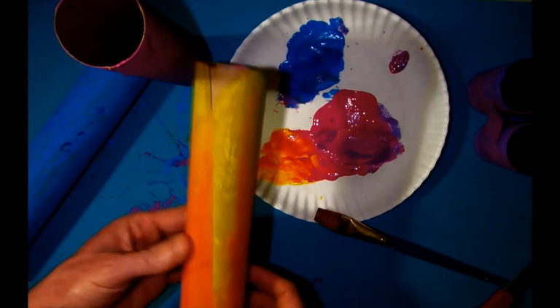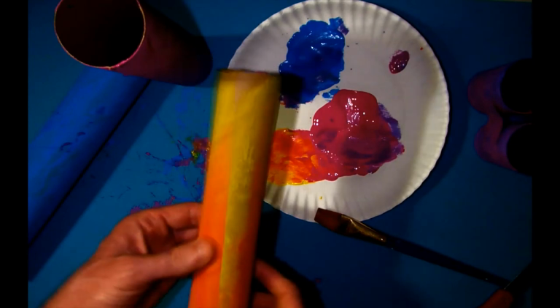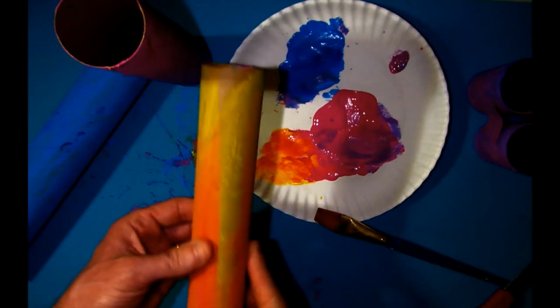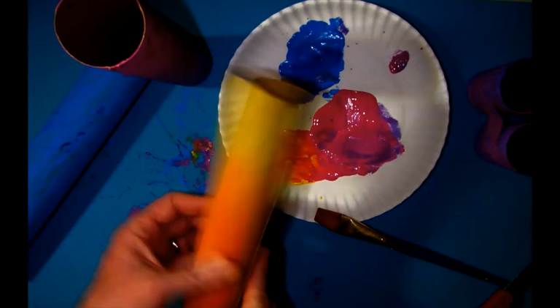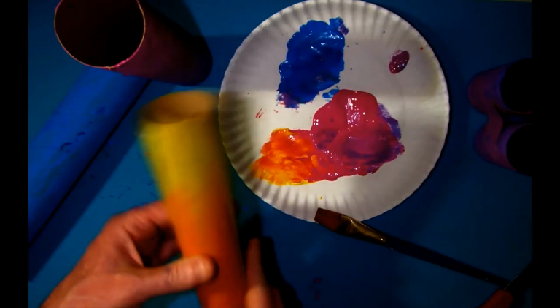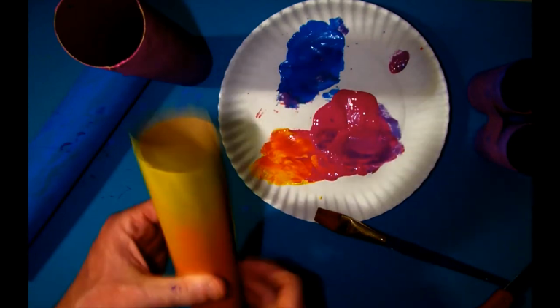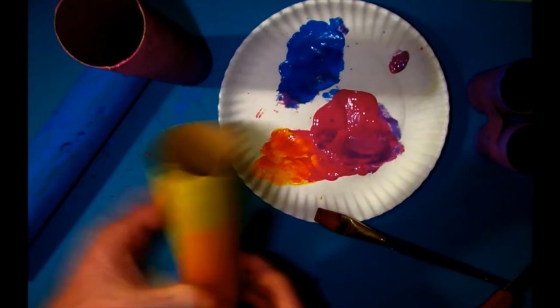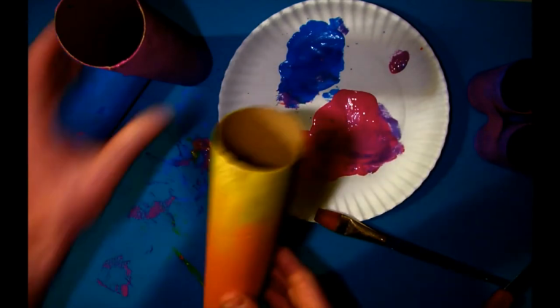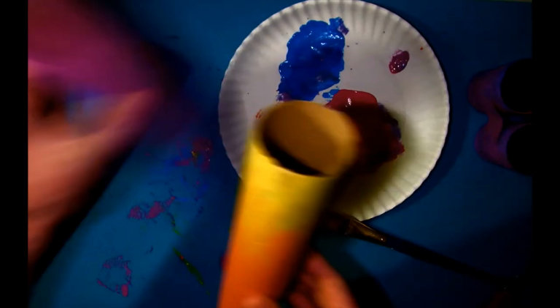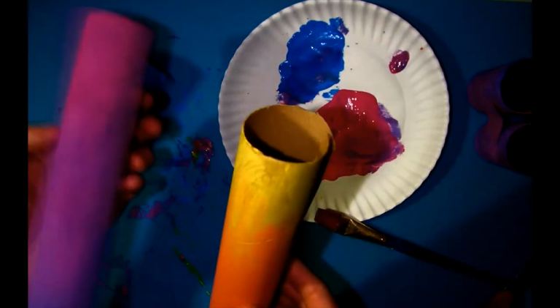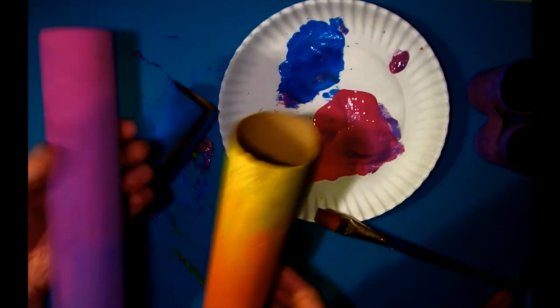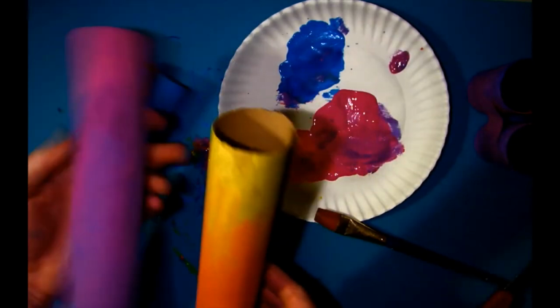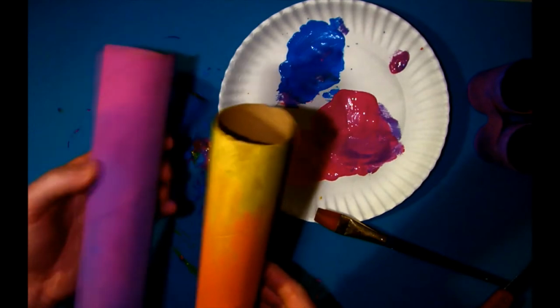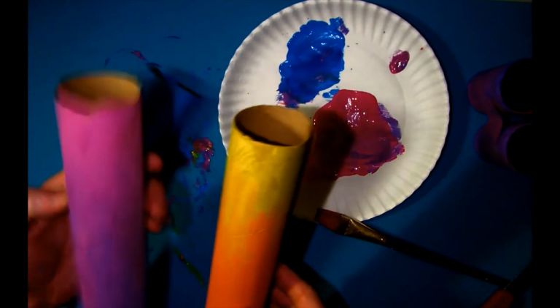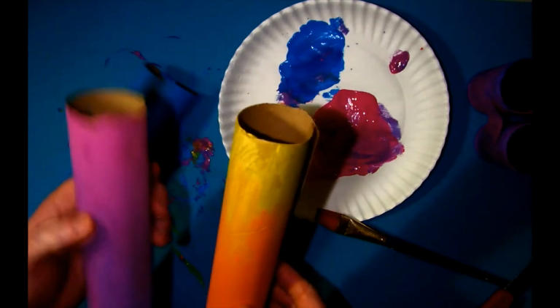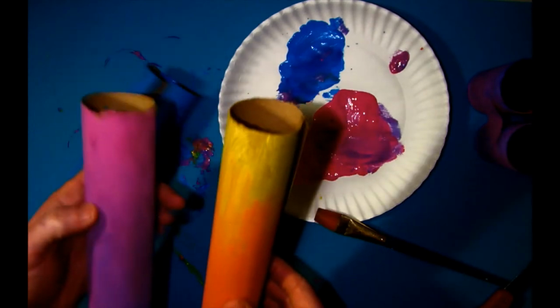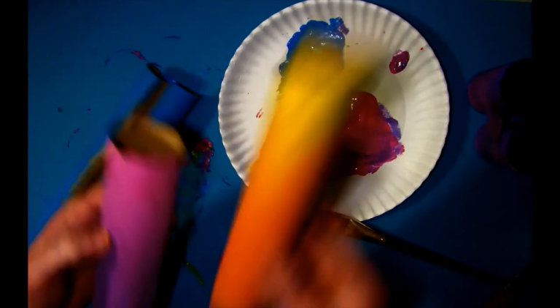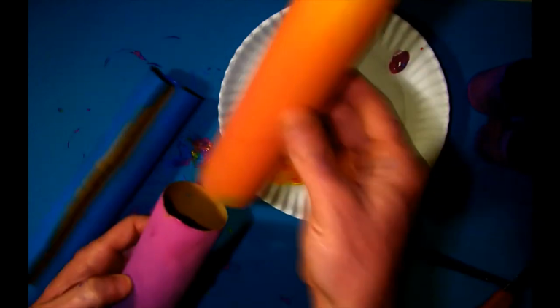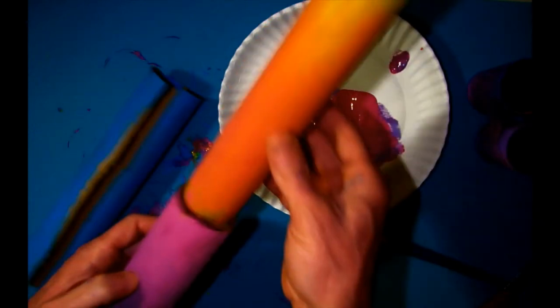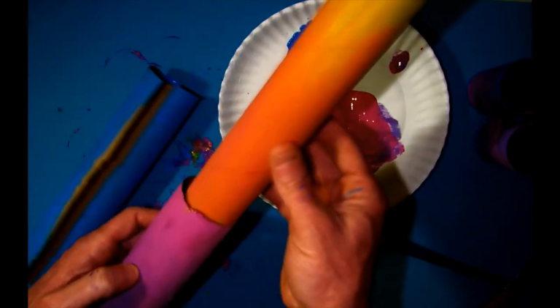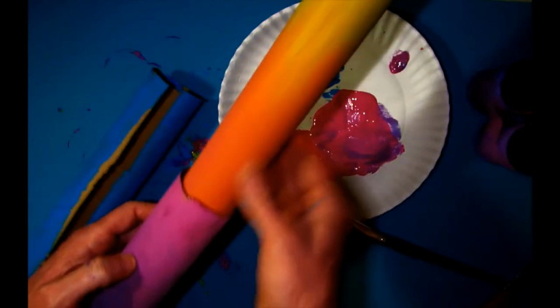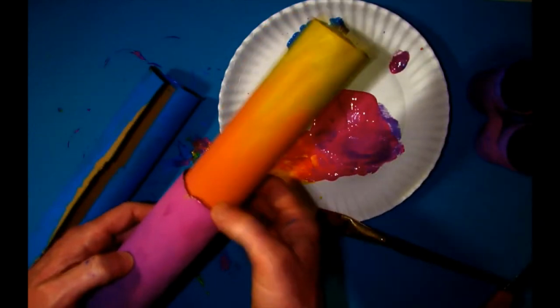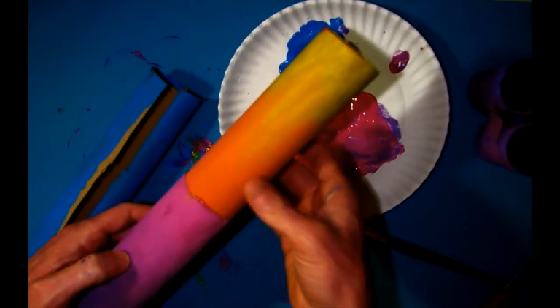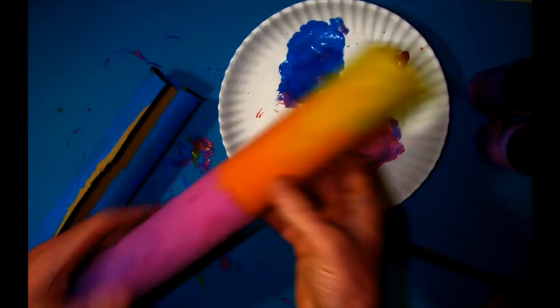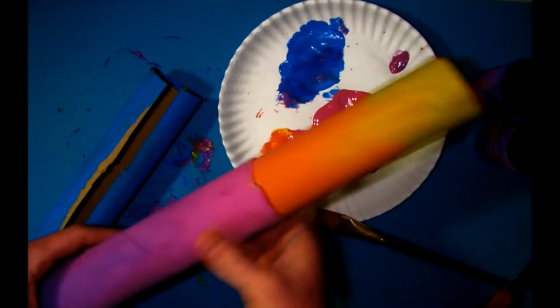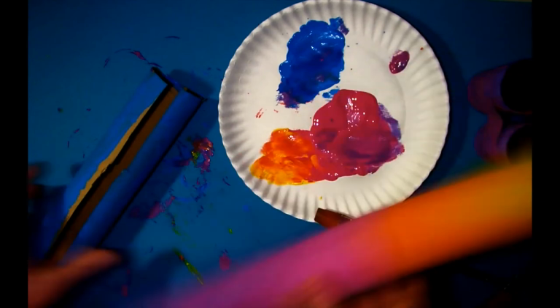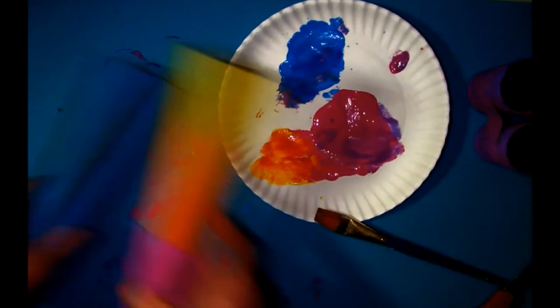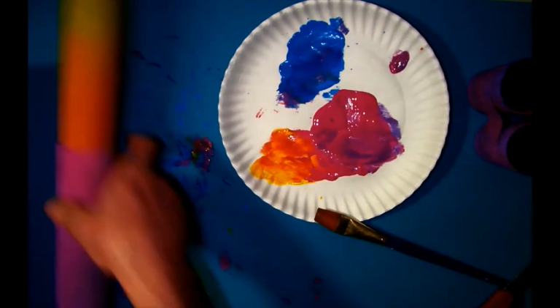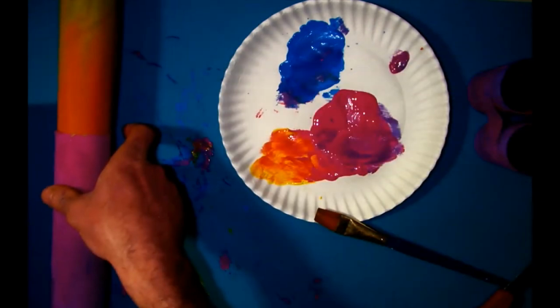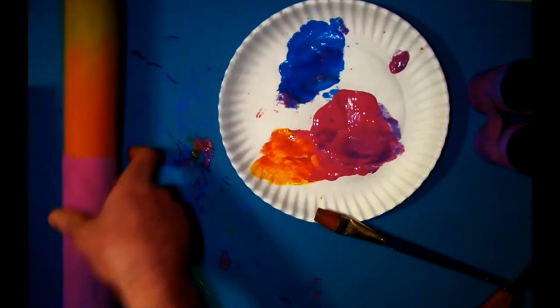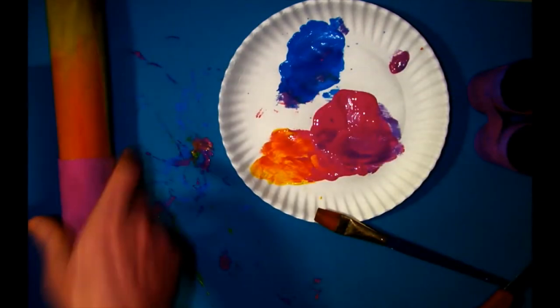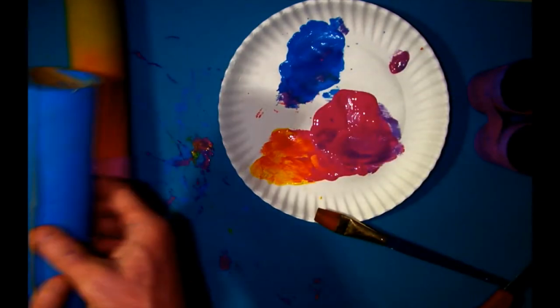Again, you want to wait until they're dry to do this. I was working a little bit fast to make this video, so they're kind of still wet. As you can see on my hands, I have some paint.